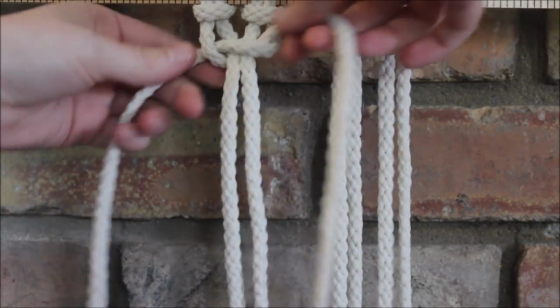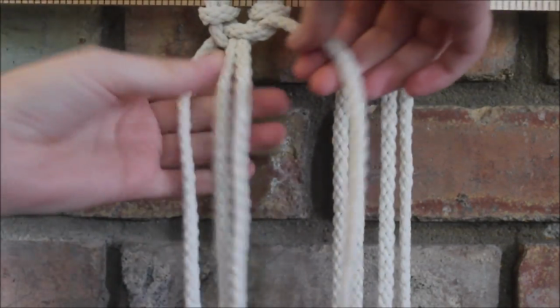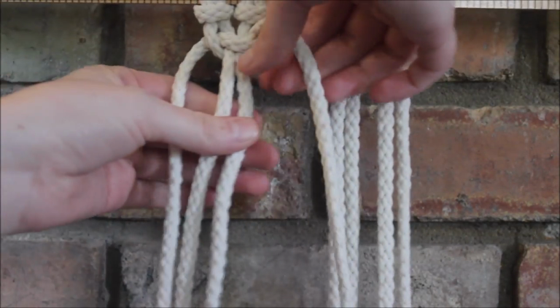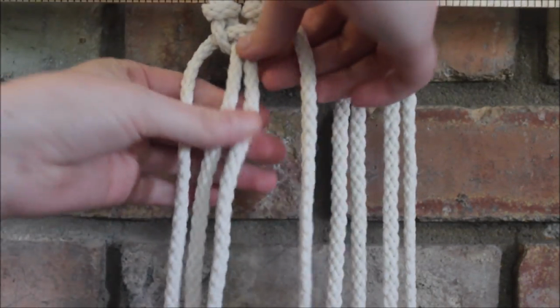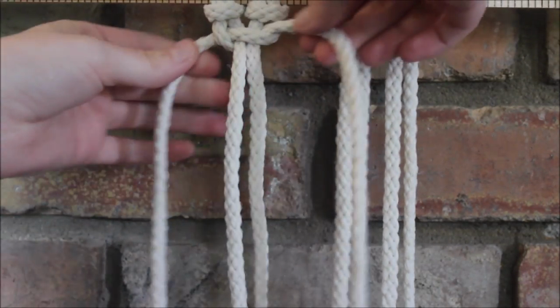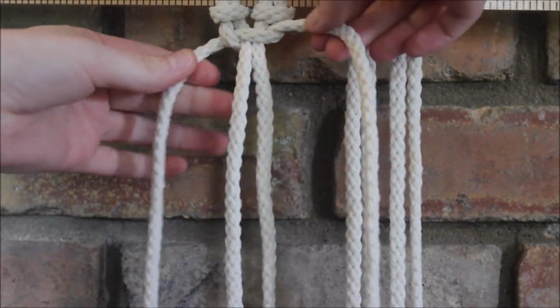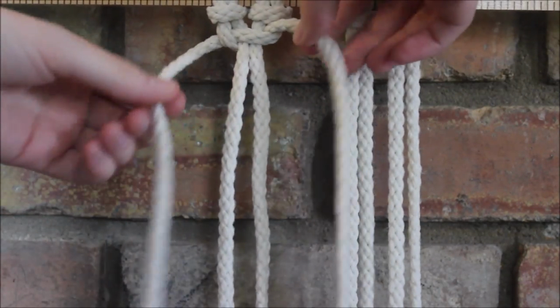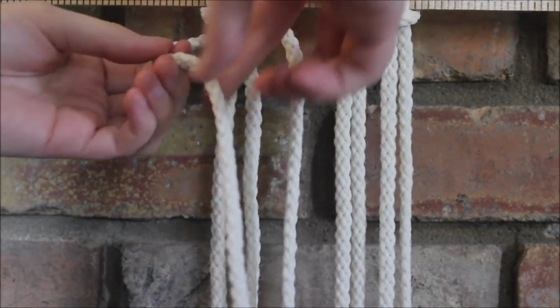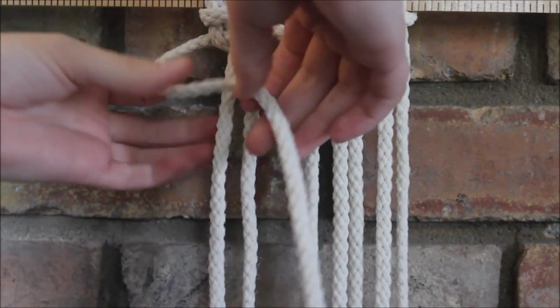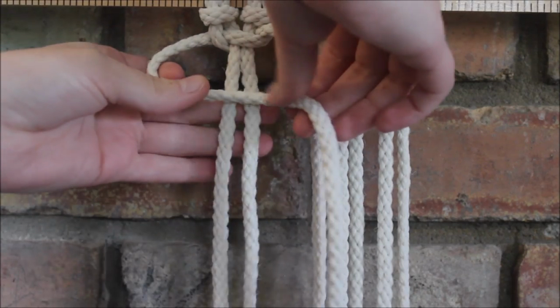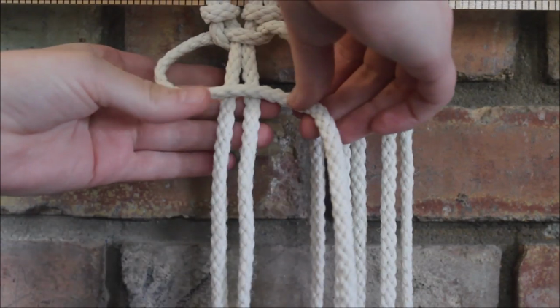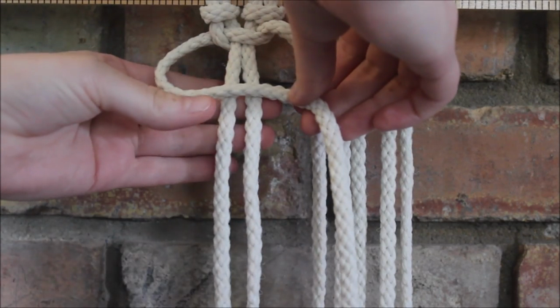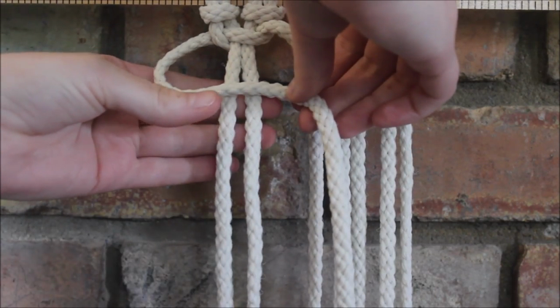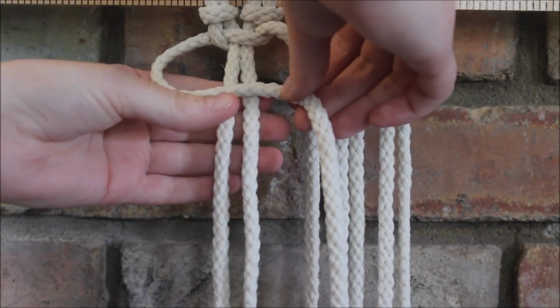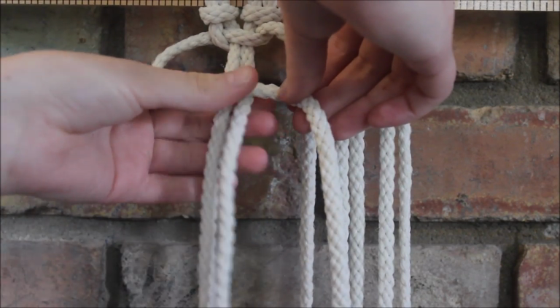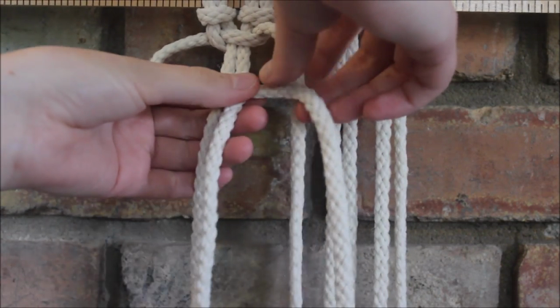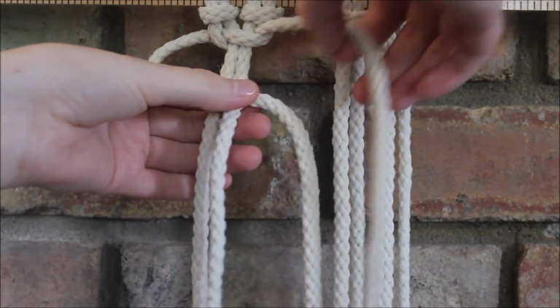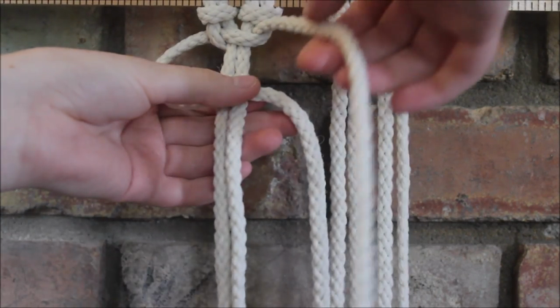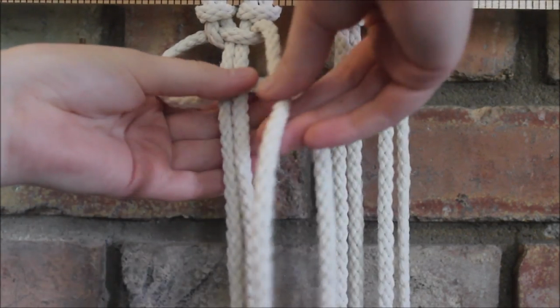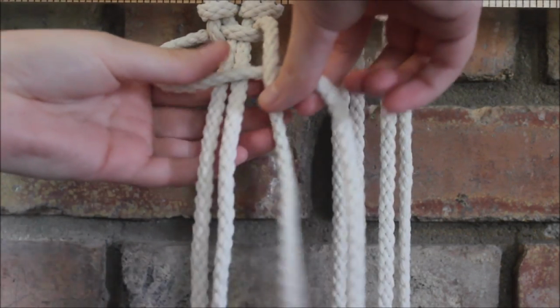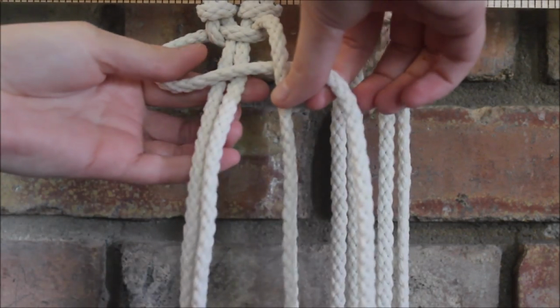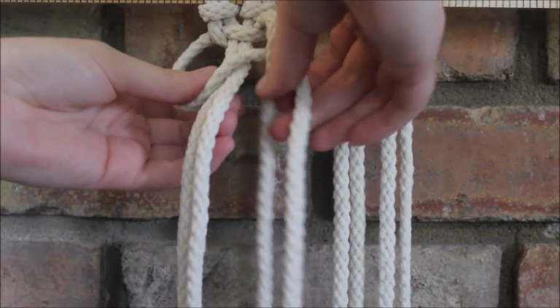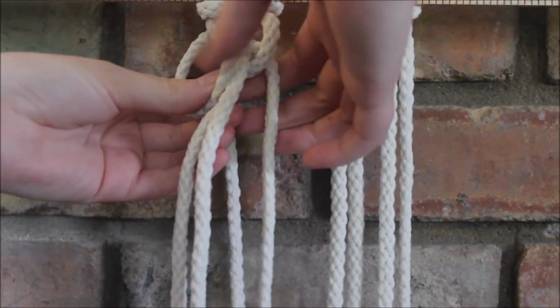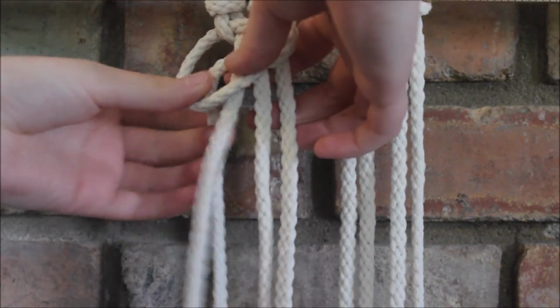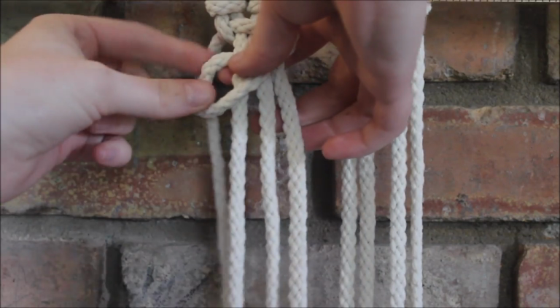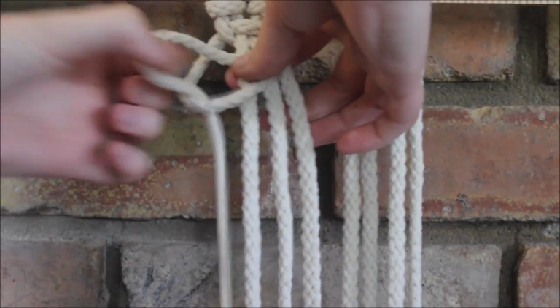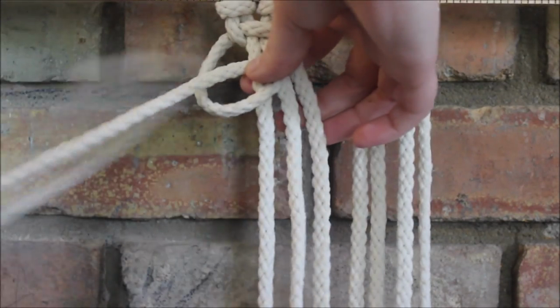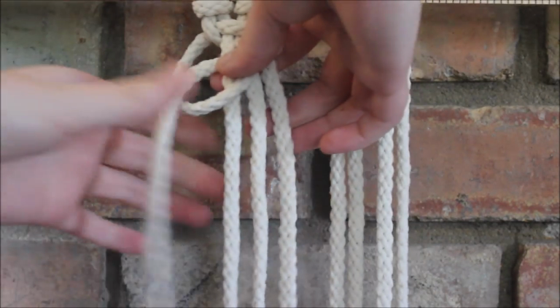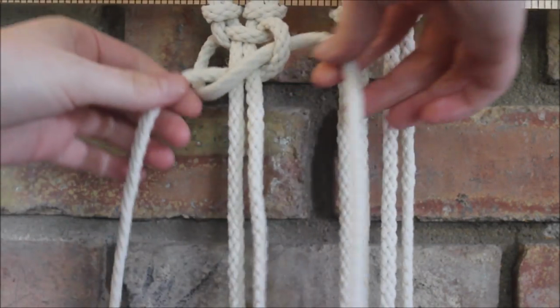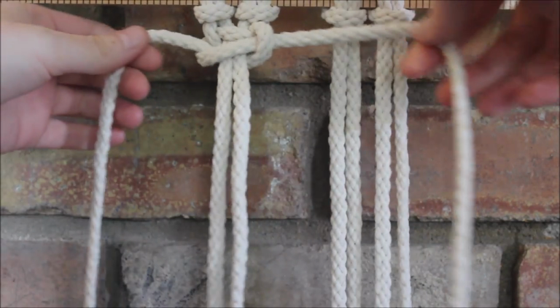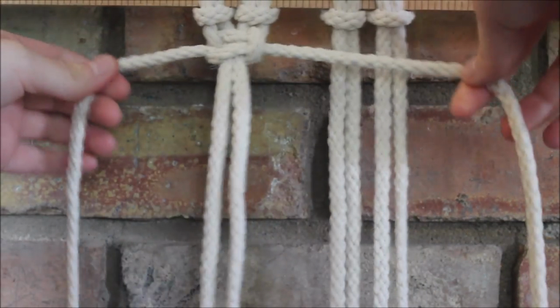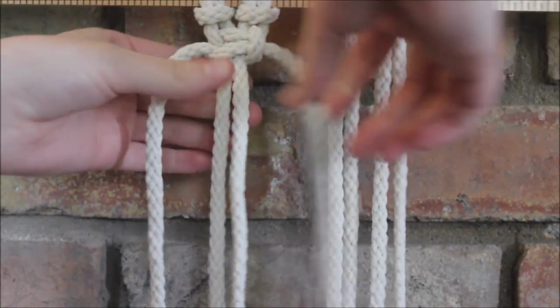We pull it tight and then we're going to do the opposite side, so that end crosses over the two in the middle, over, behind, and through the loop, and pull it tight.